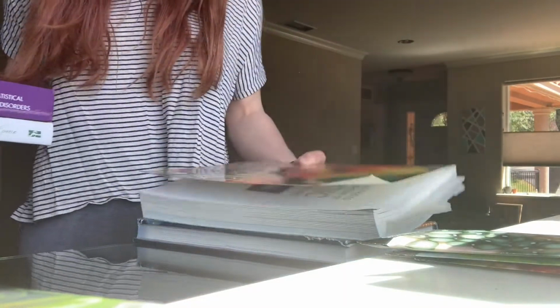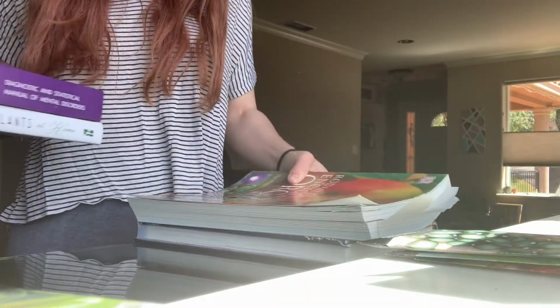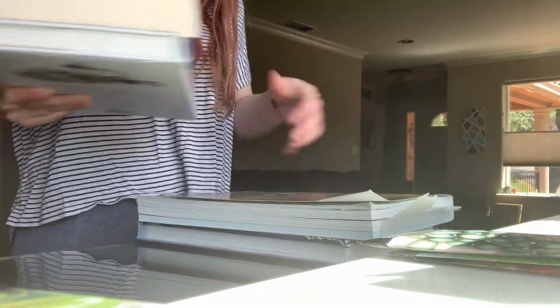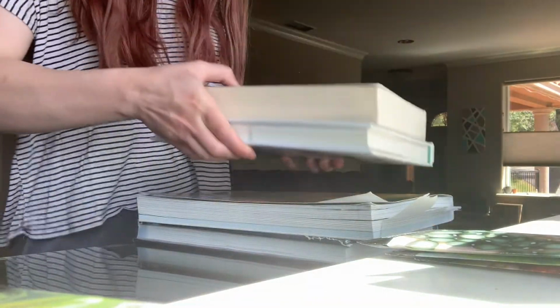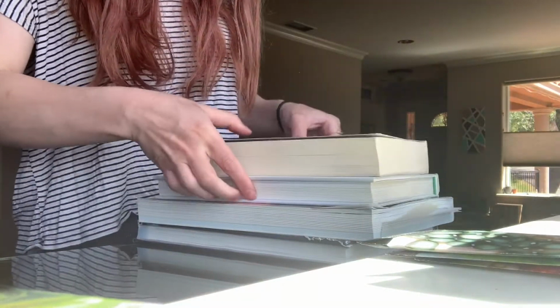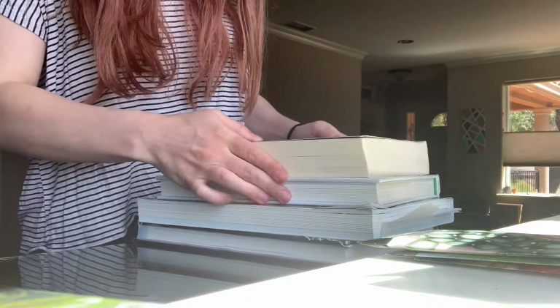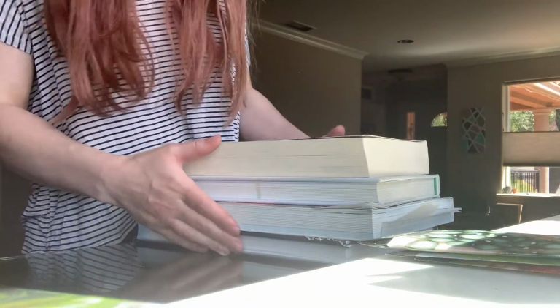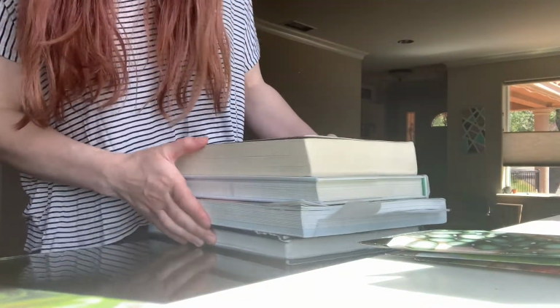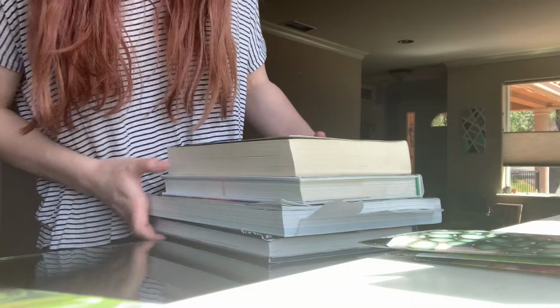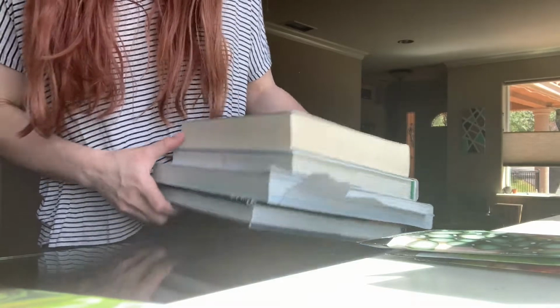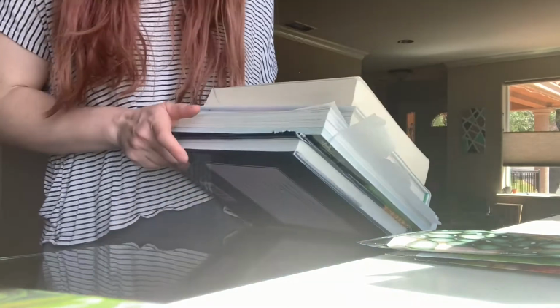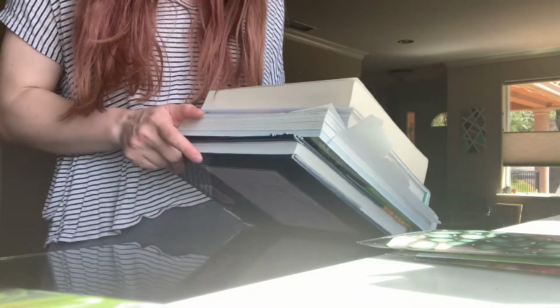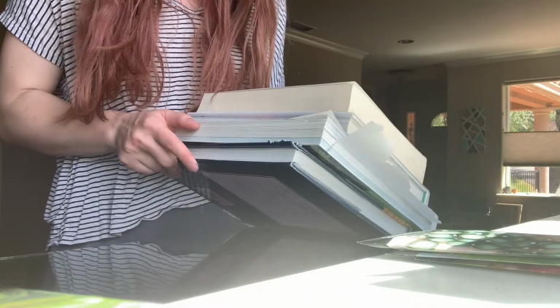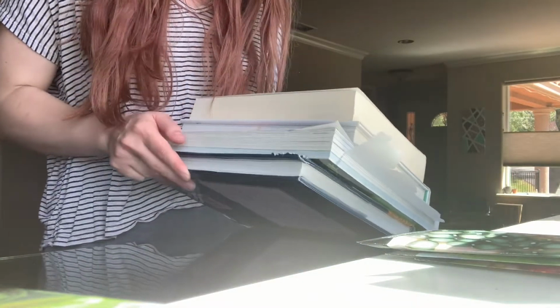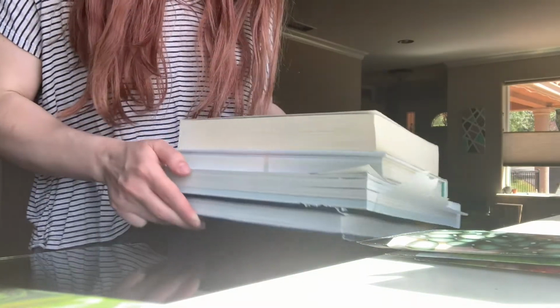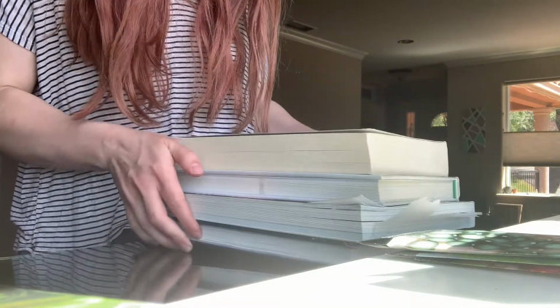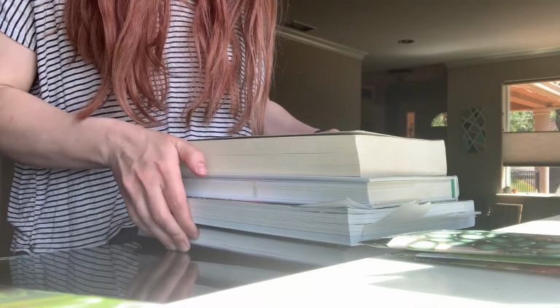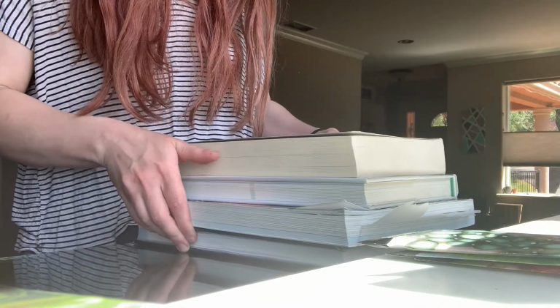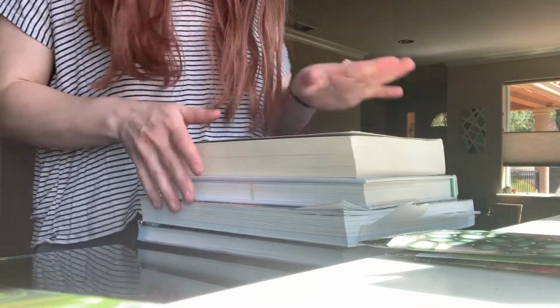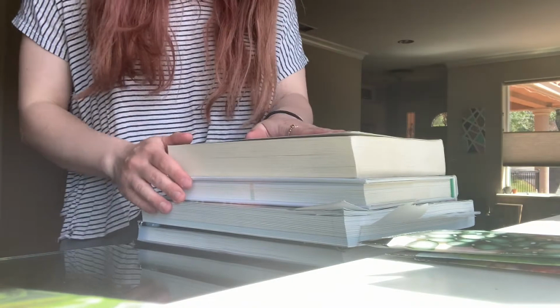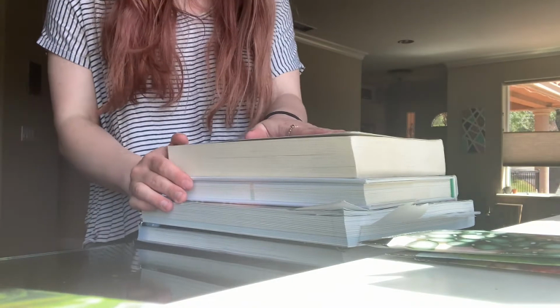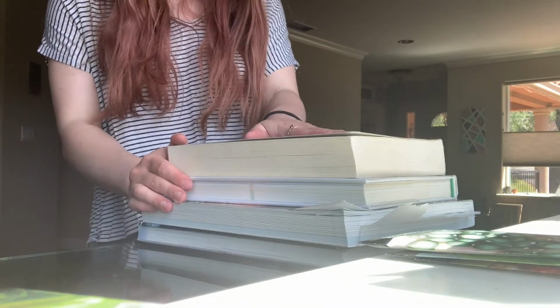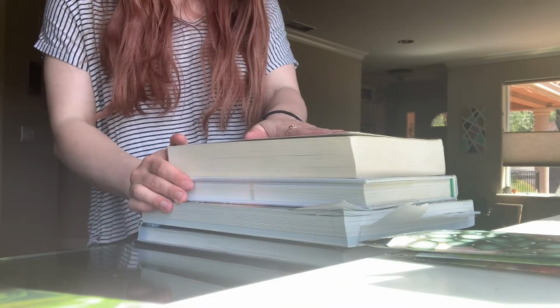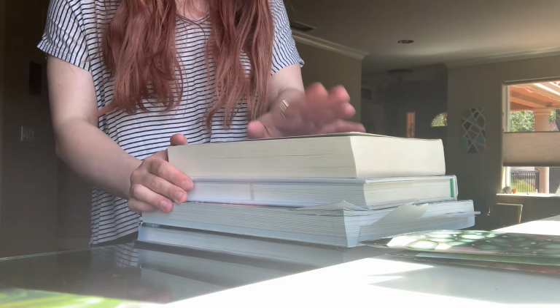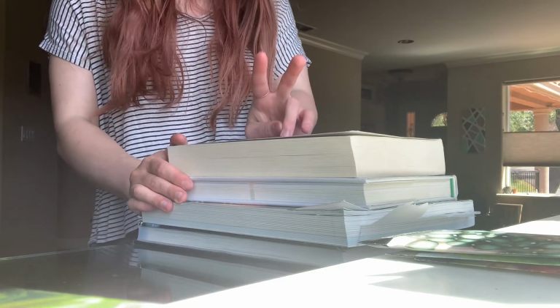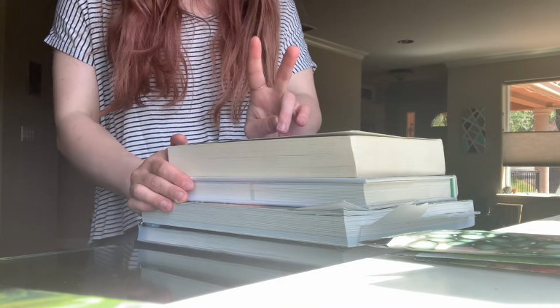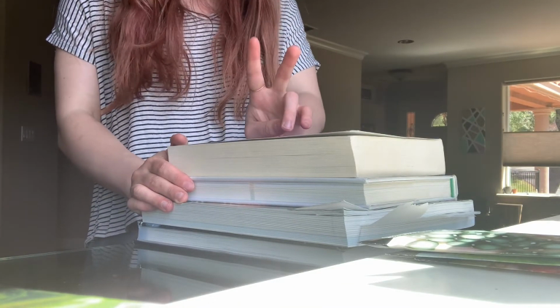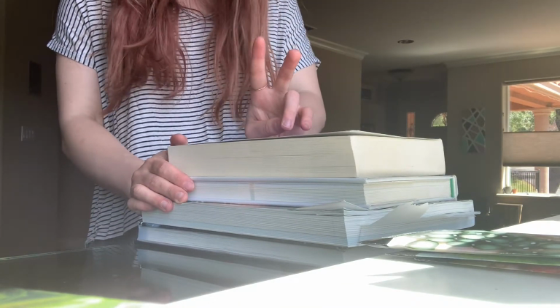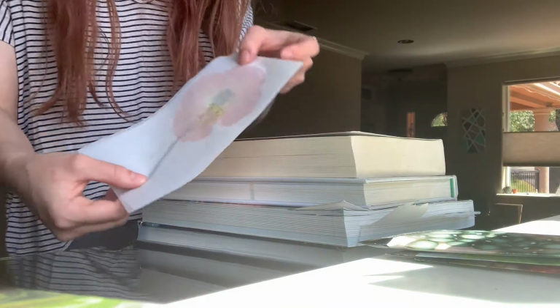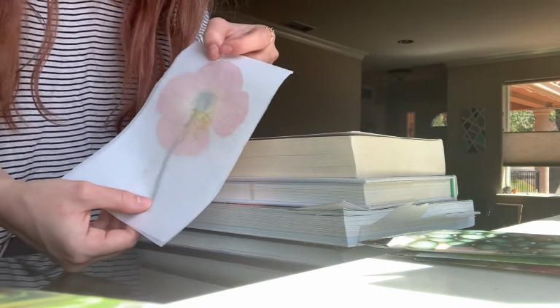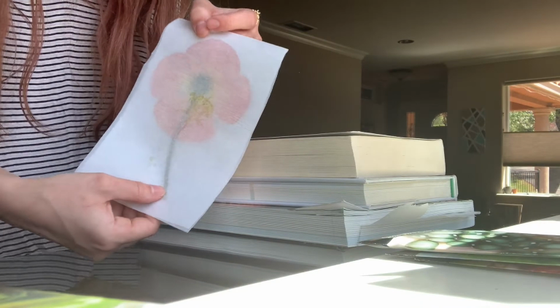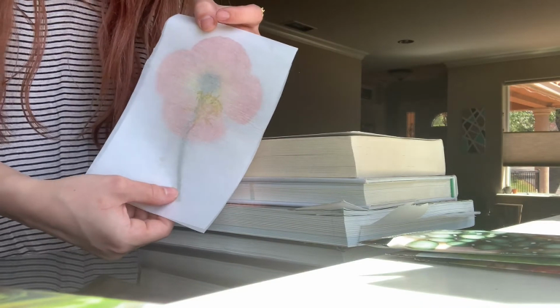Place it second to the bottom and stack the other books on top — you want a book on the bottom so it can be compressed nicely. I usually wait about two weeks before I open it. Here's one that I did about three weeks ago, so I'm going to open it up.